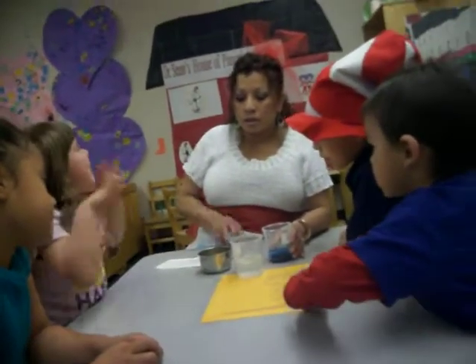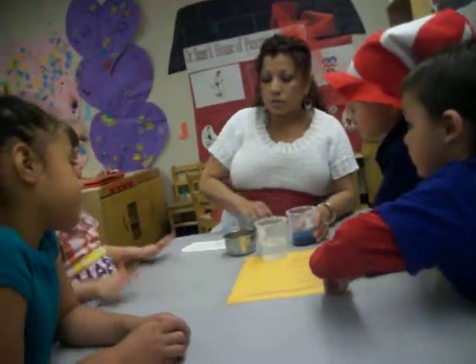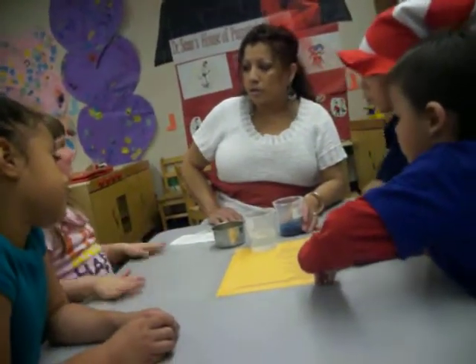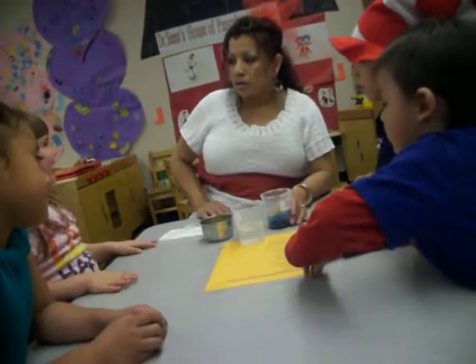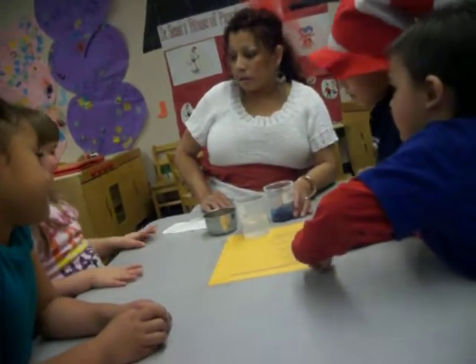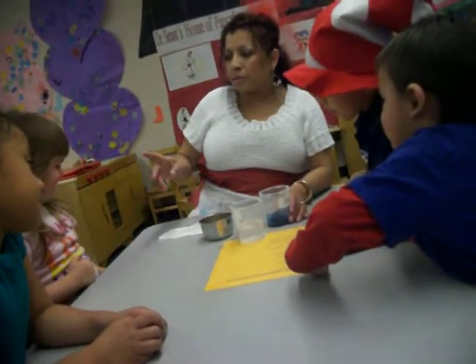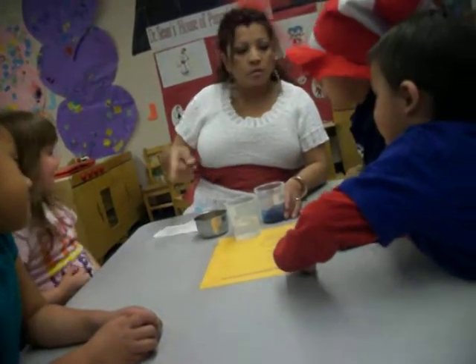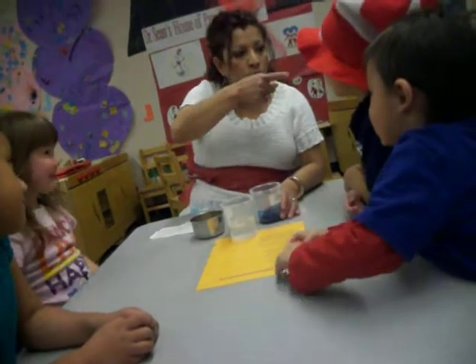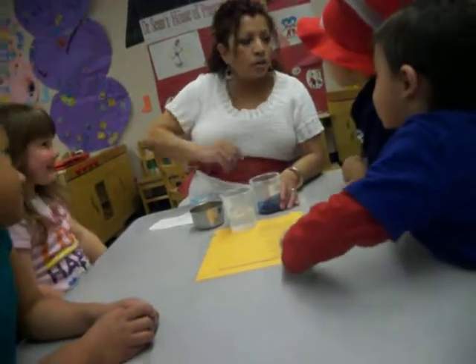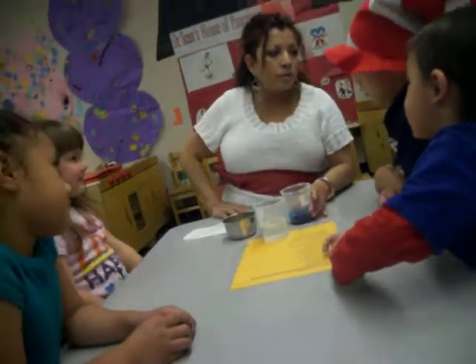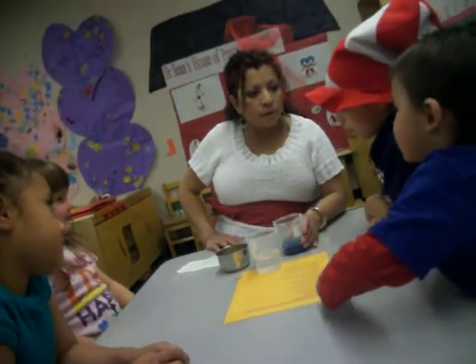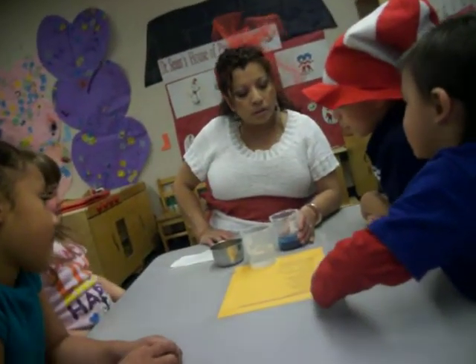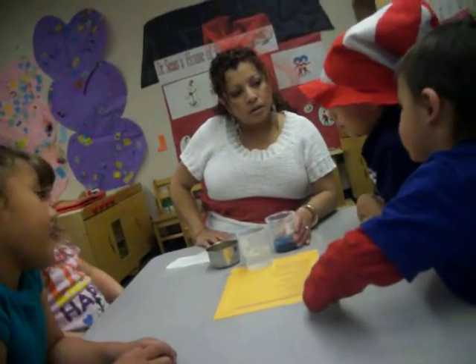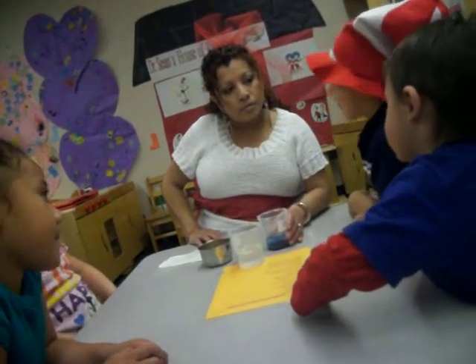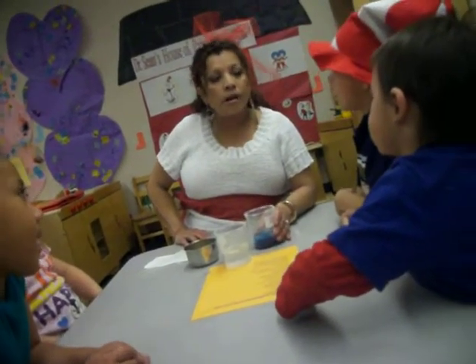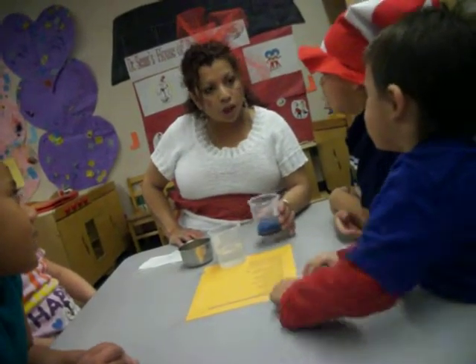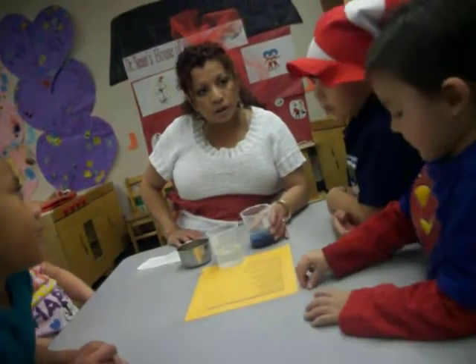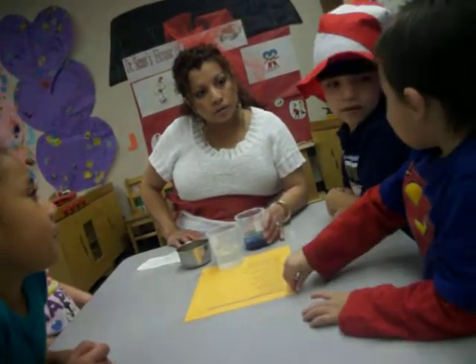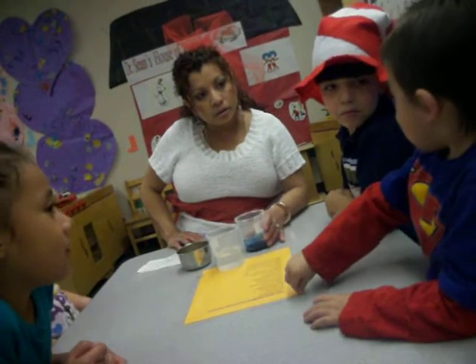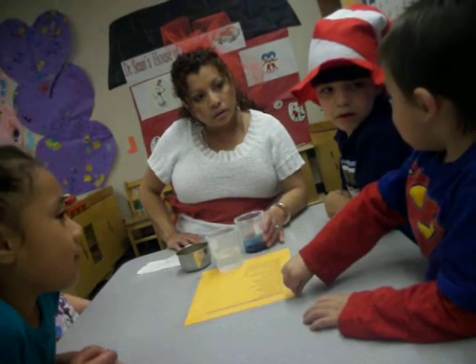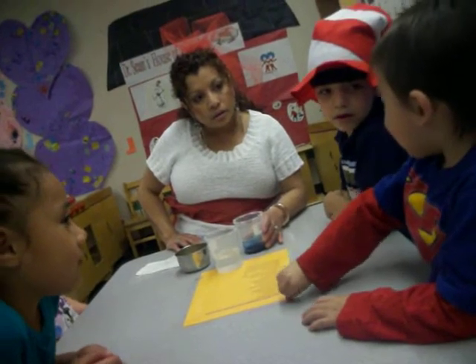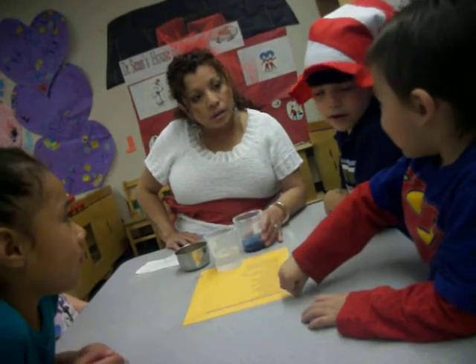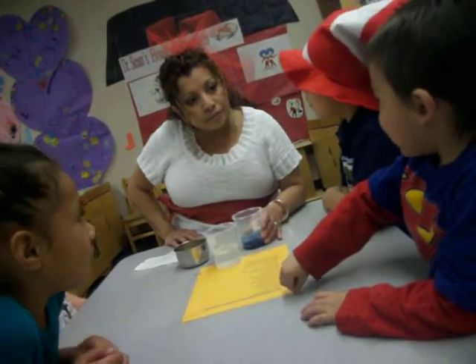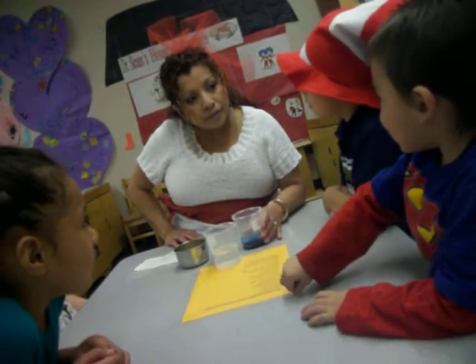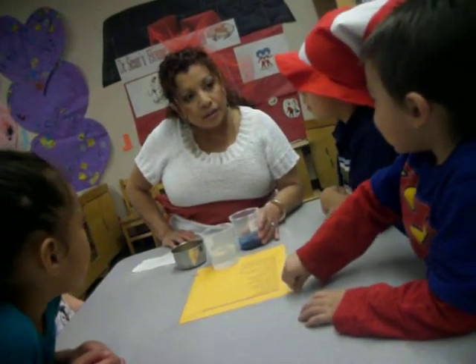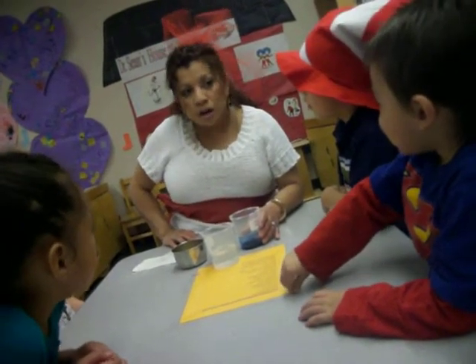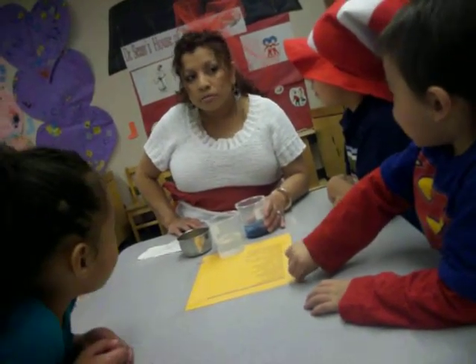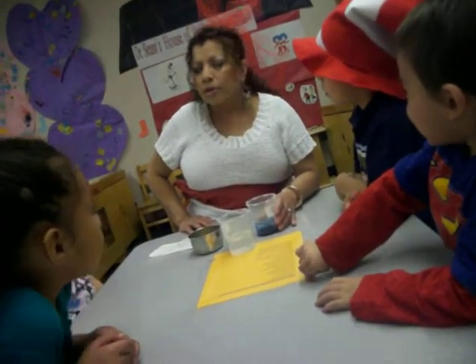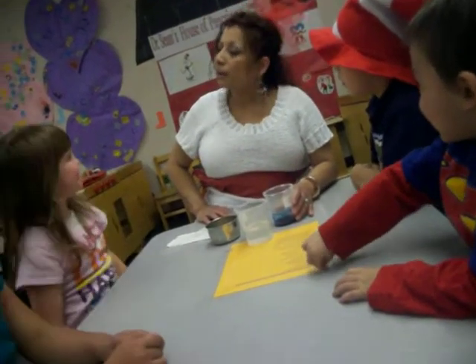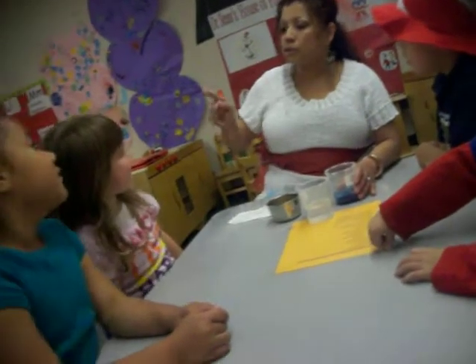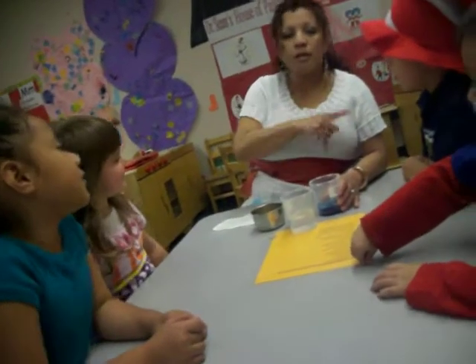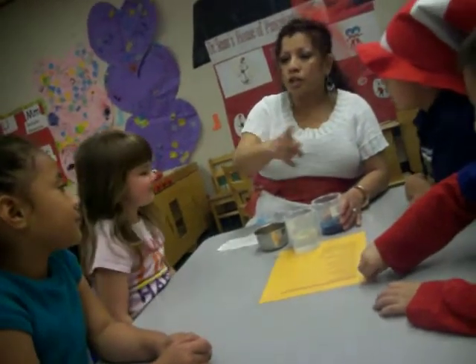Brown. I think brown. Do you think brown? What color do you think we're gonna make? Brown. Brown? What color? Yellow. Yellow? So, two browns, one yellow.